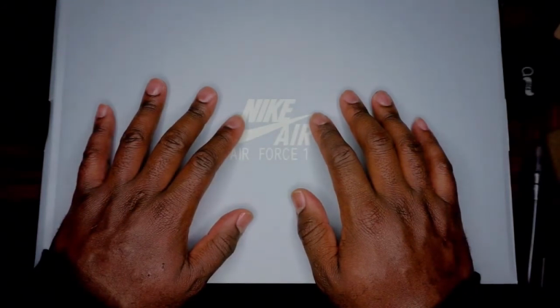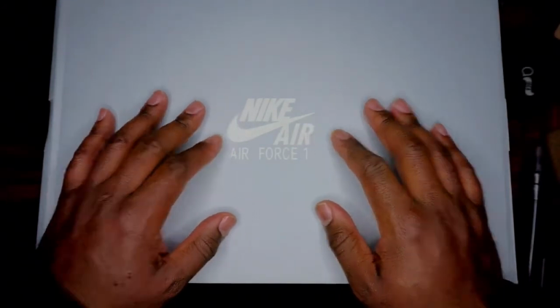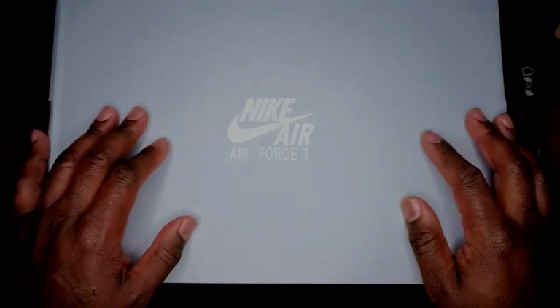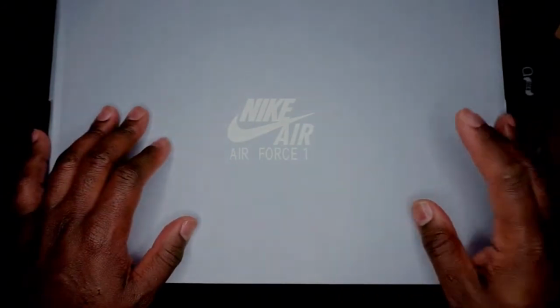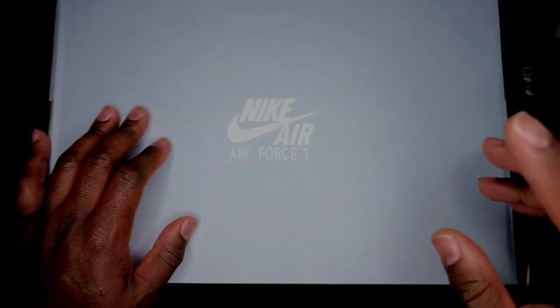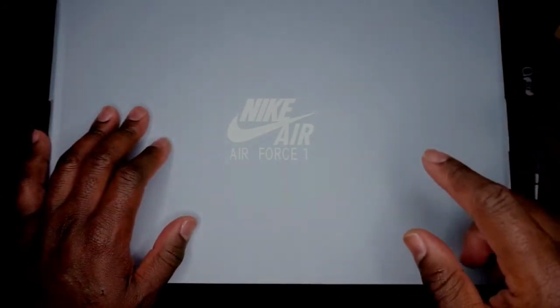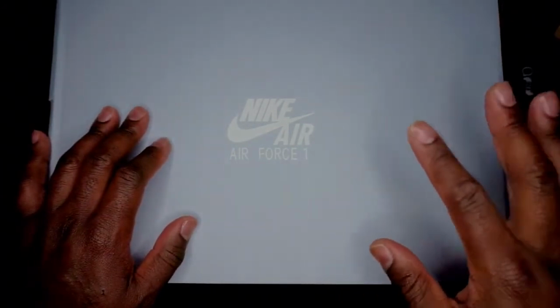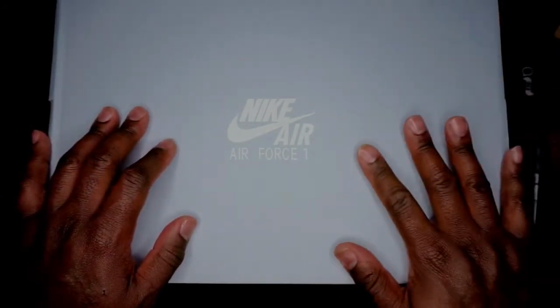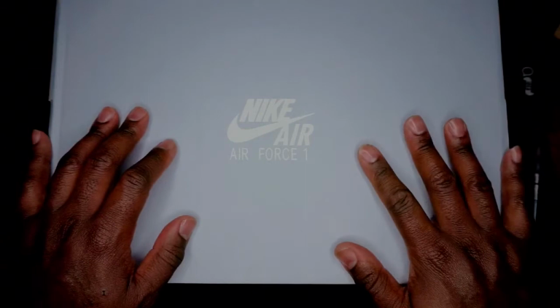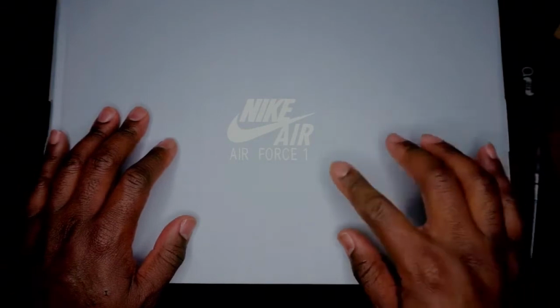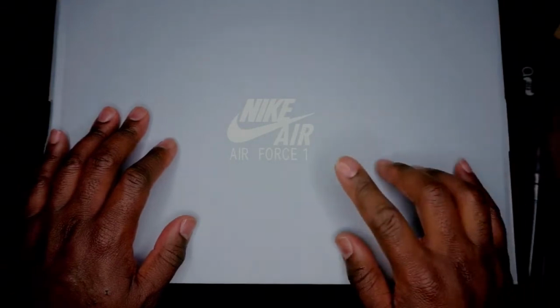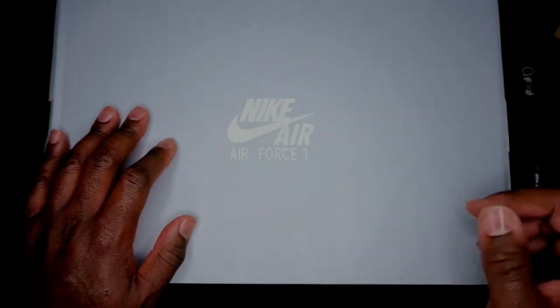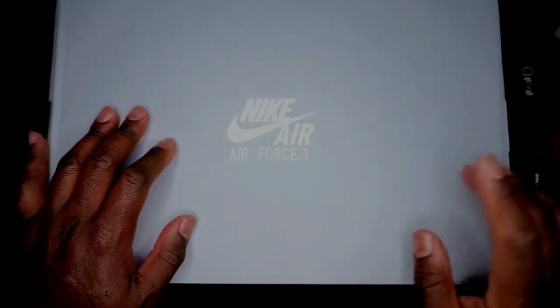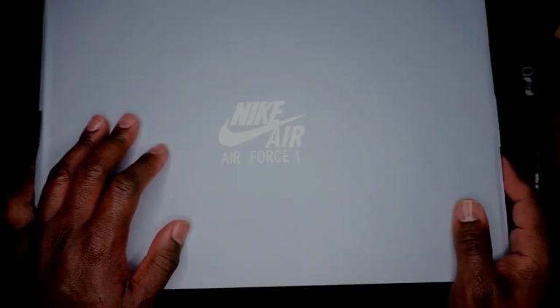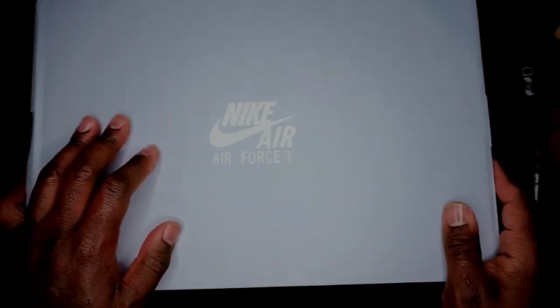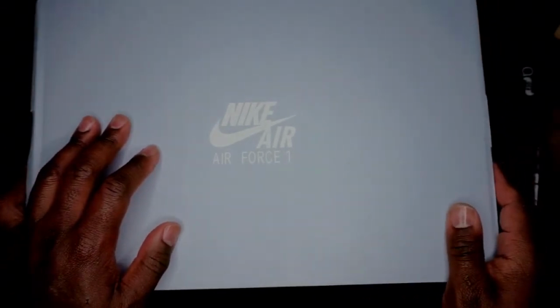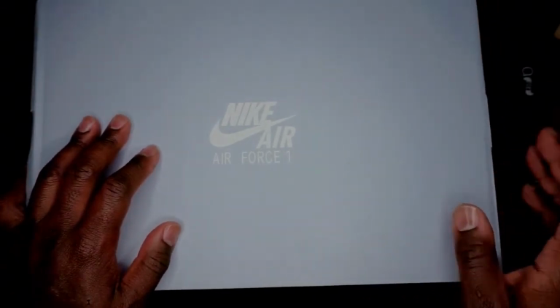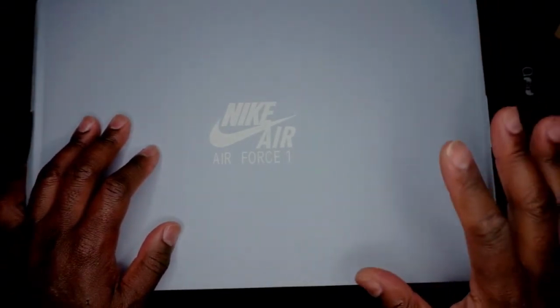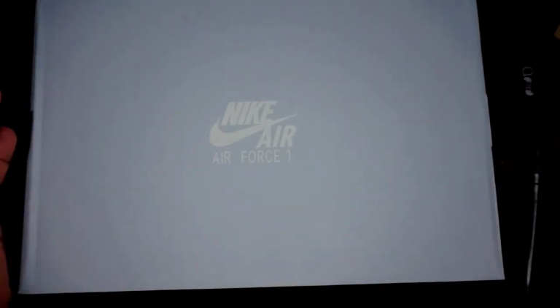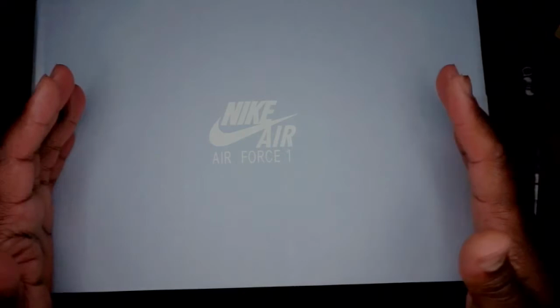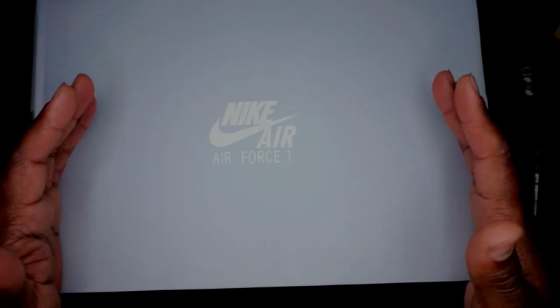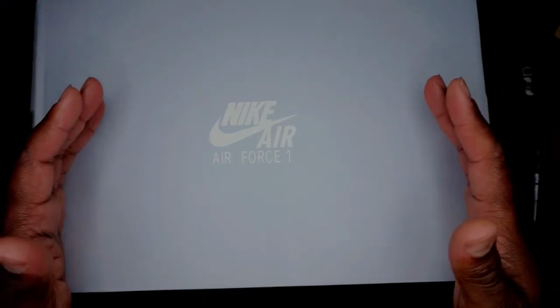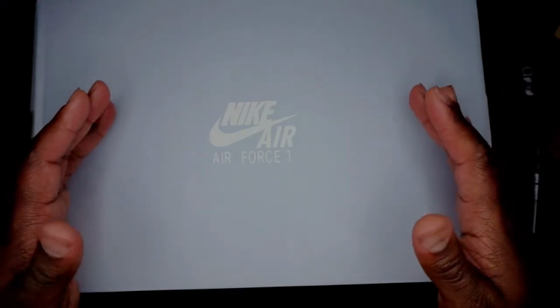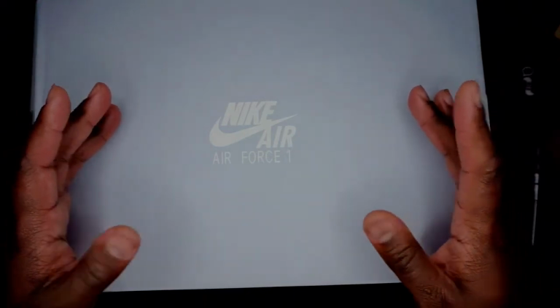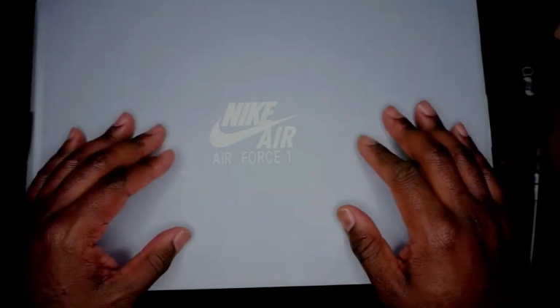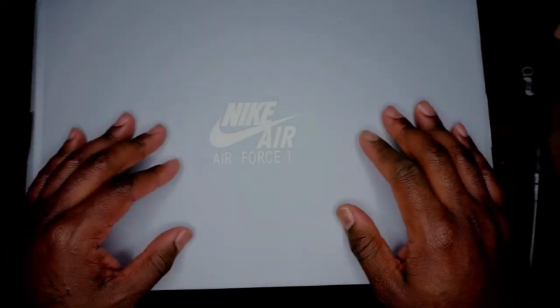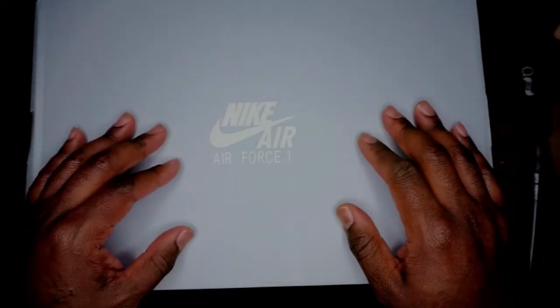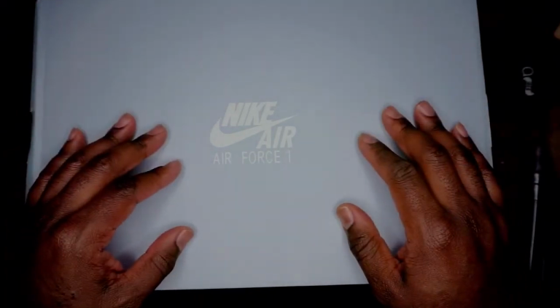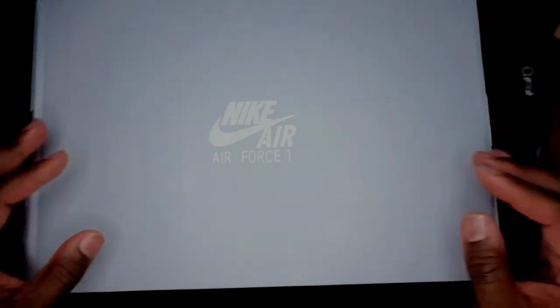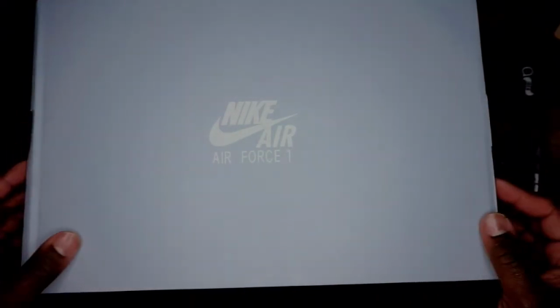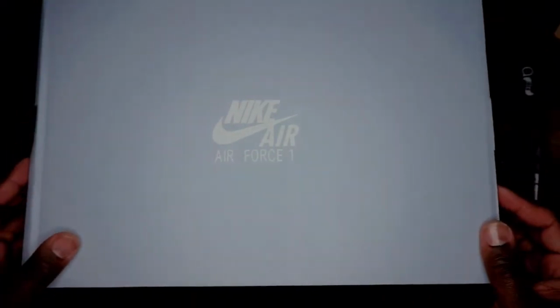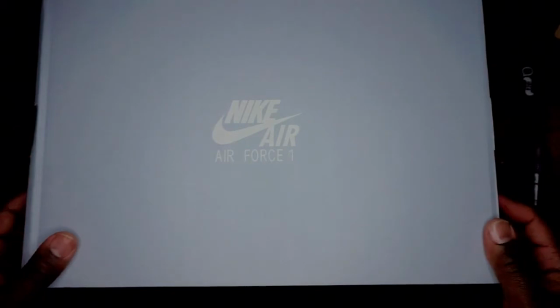So, here go these right here that I bought. Full disclosure, these are pretty simple, but they also got a little bit more going on in a simple package, if you can believe that. So without further ado, here we go. Let's do this.